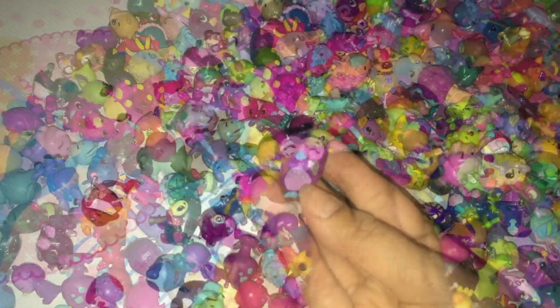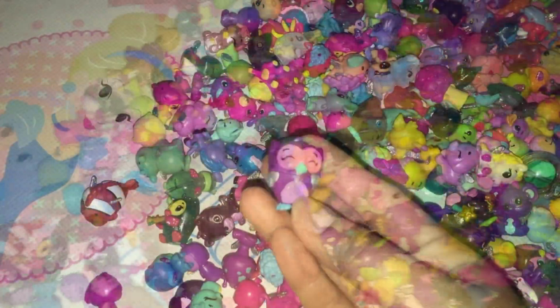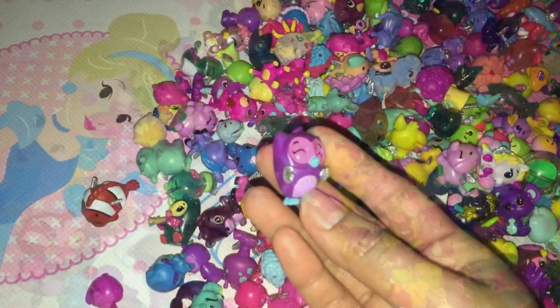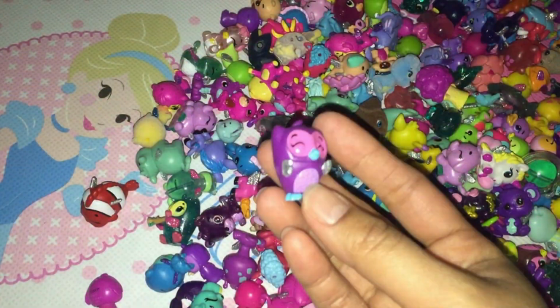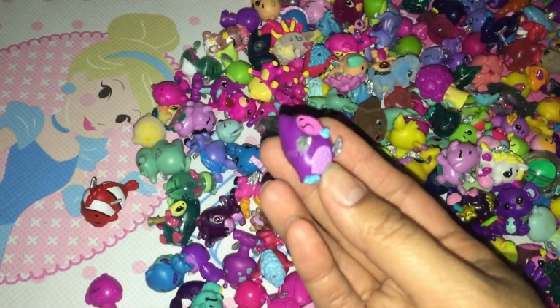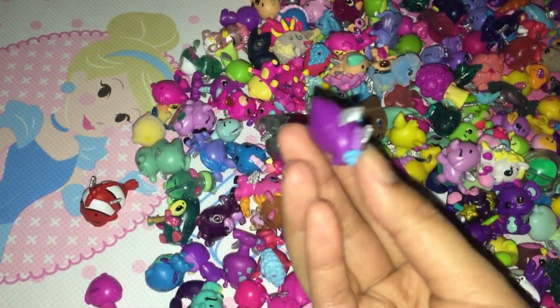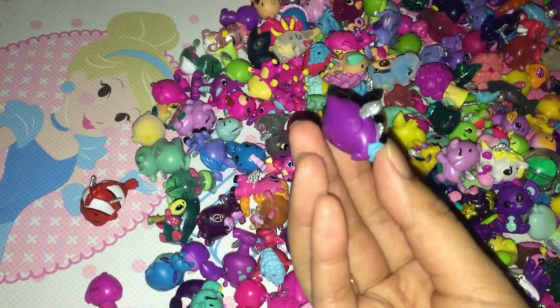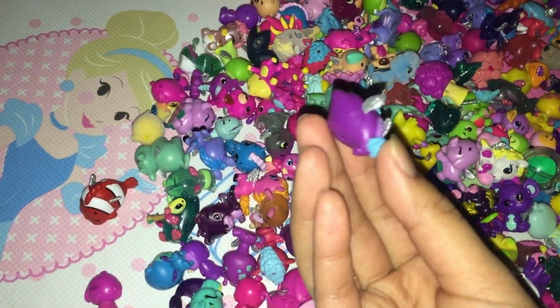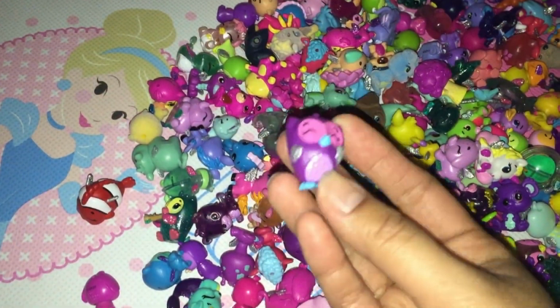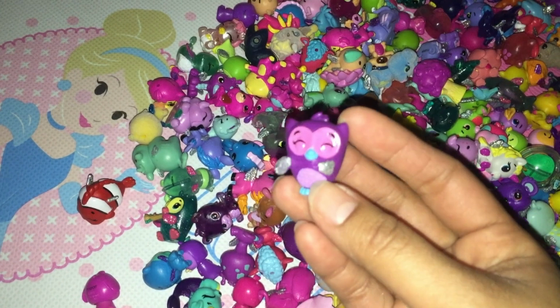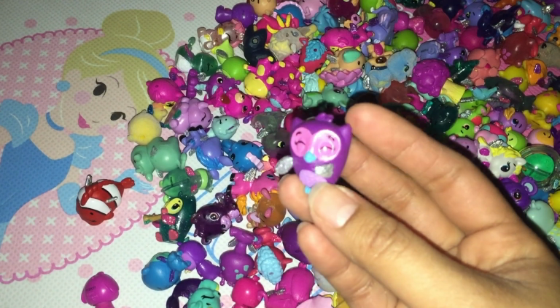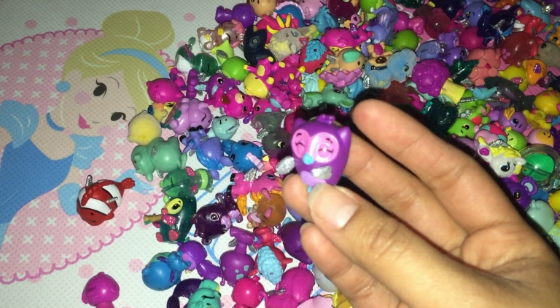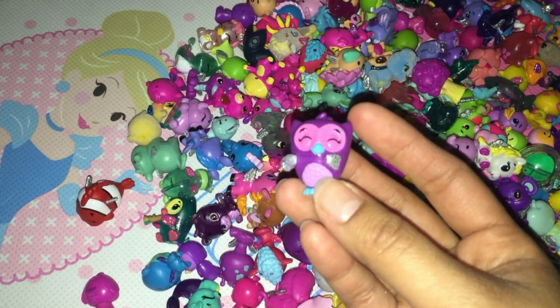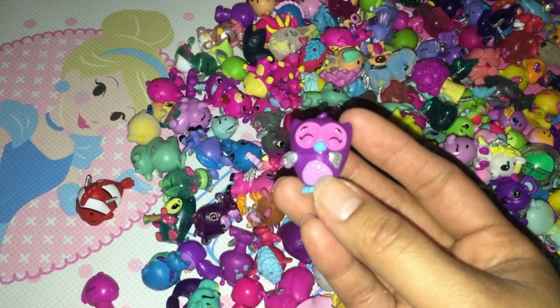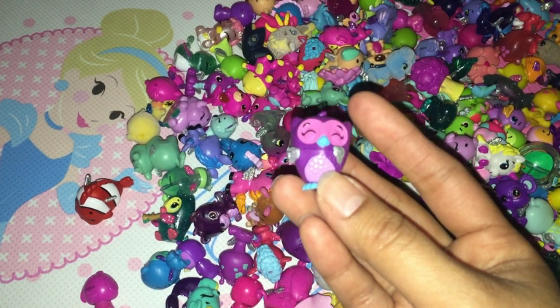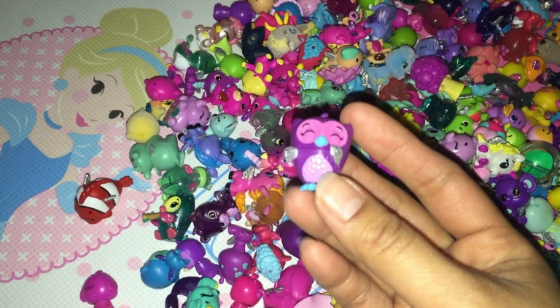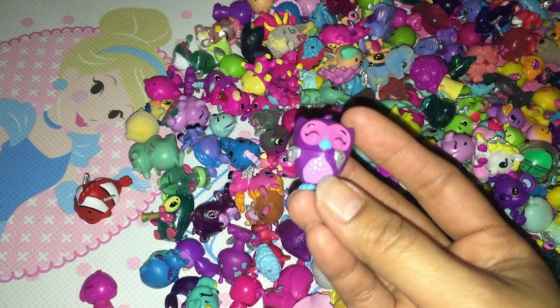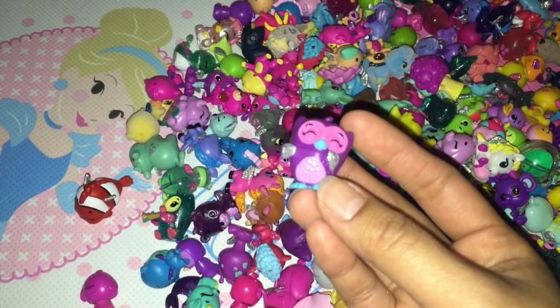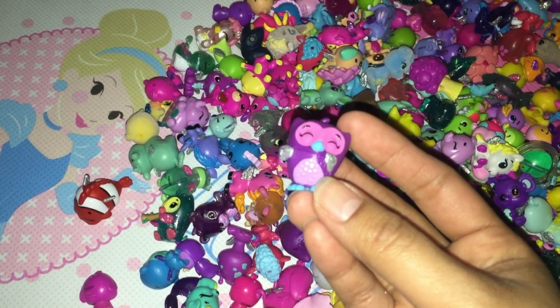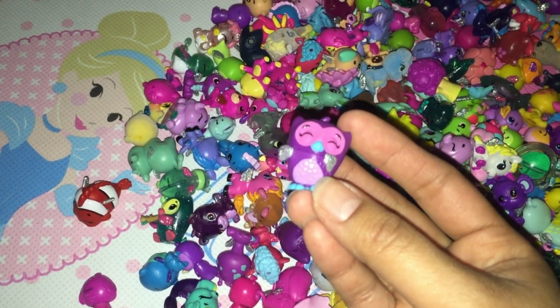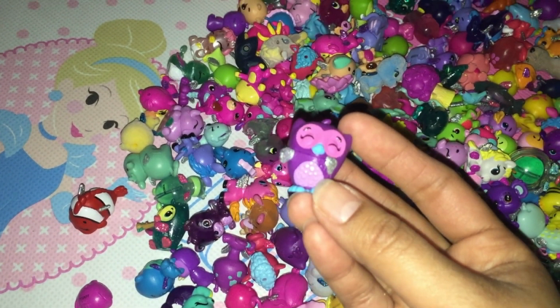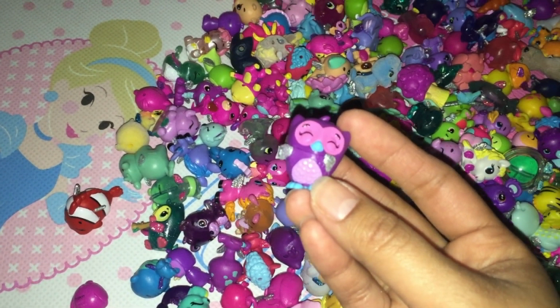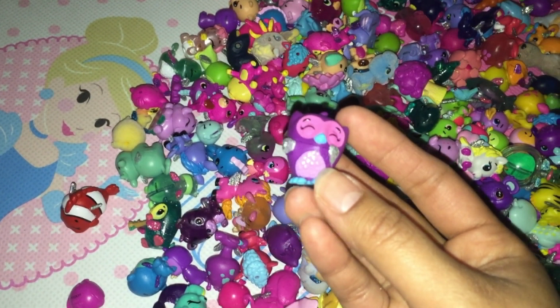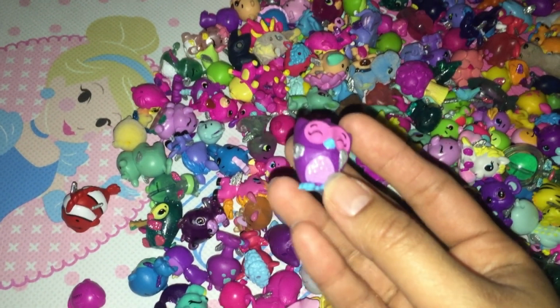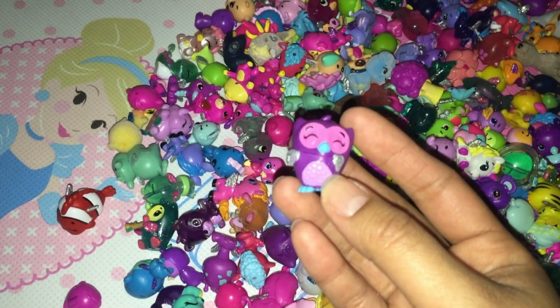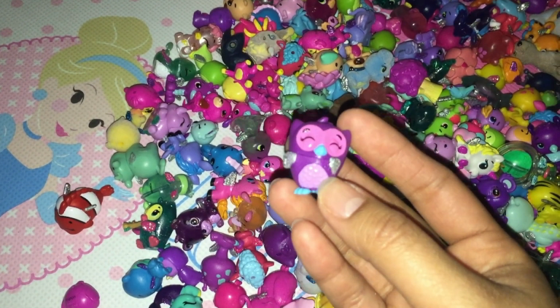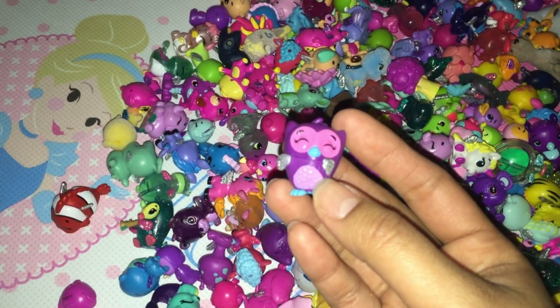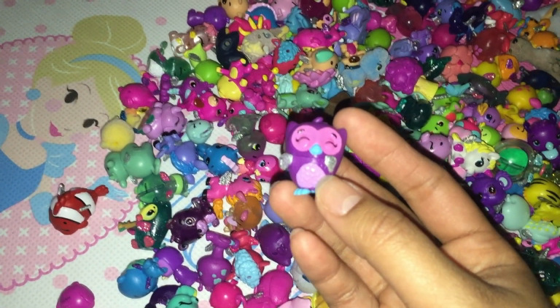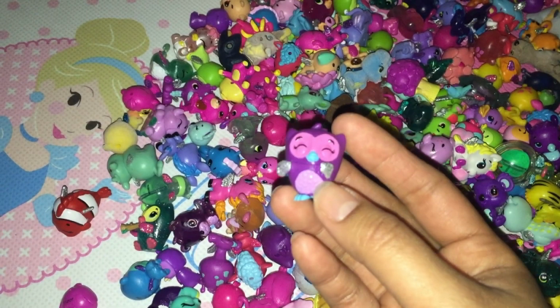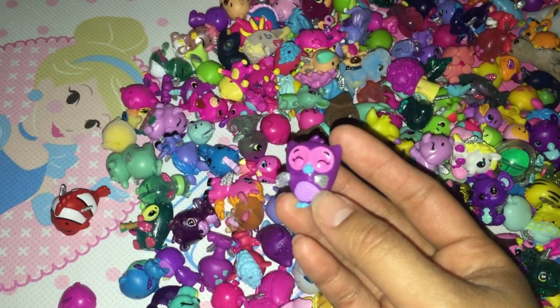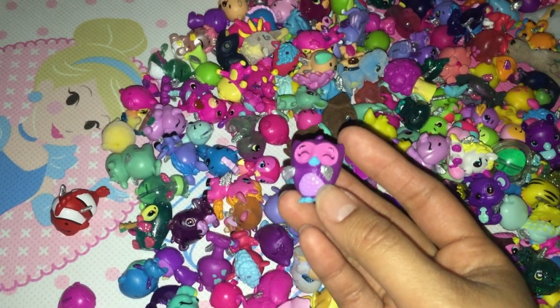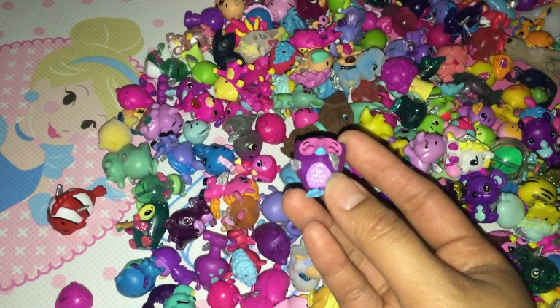Look at this owl! It's so cute! It's purple and pink, and it has a blue beak. And again, it has glitter wings!